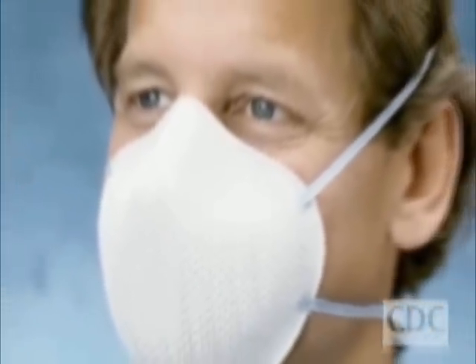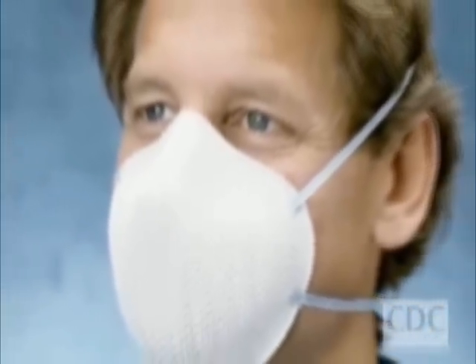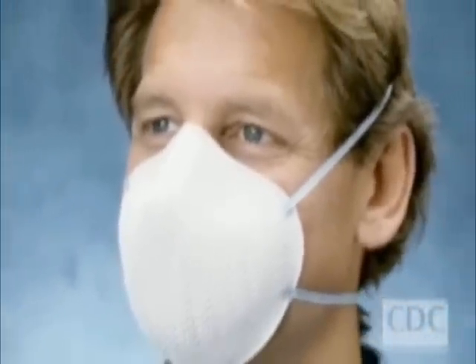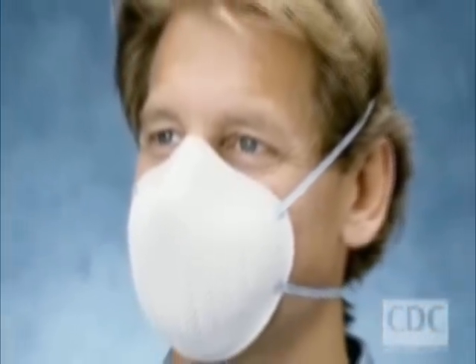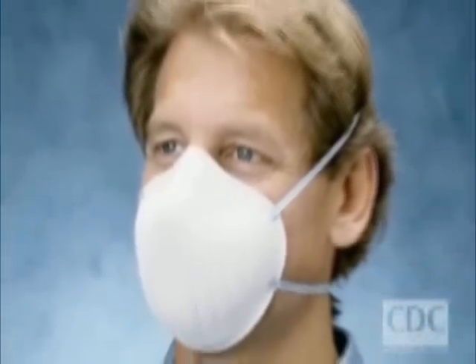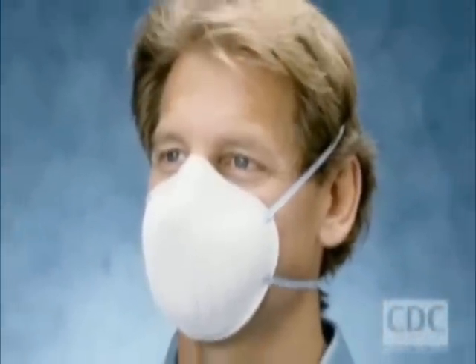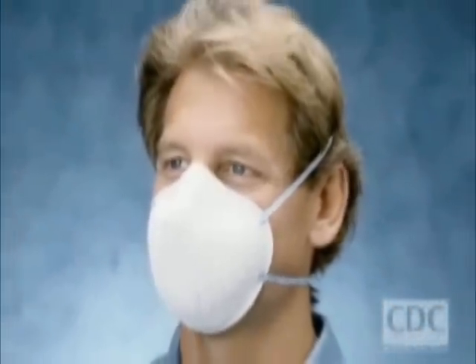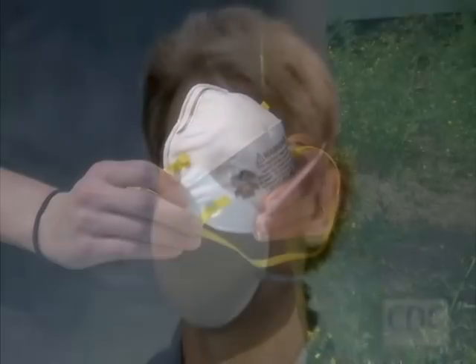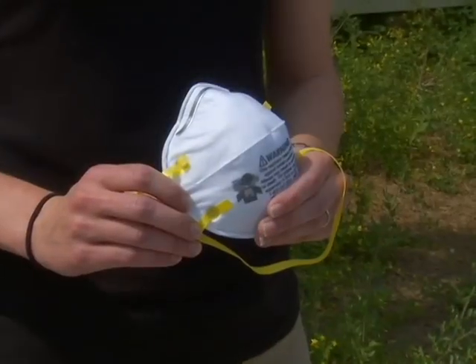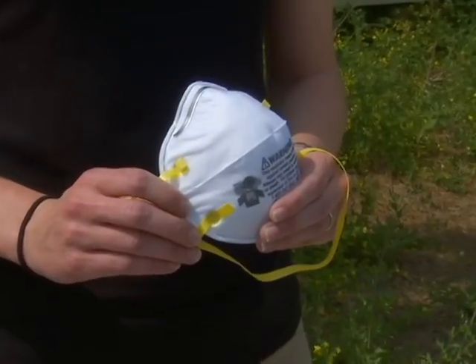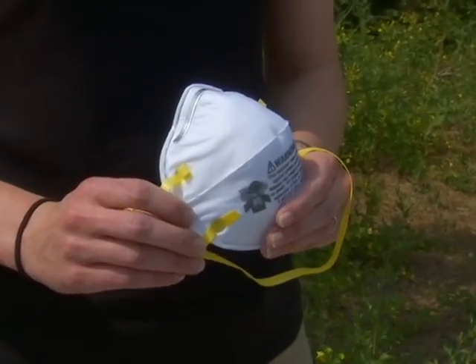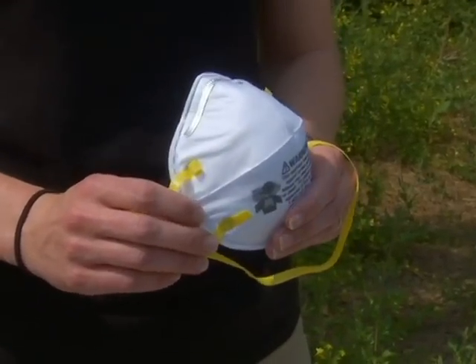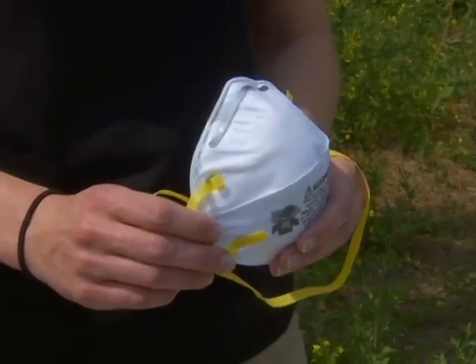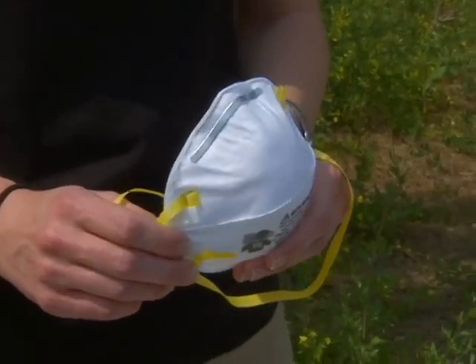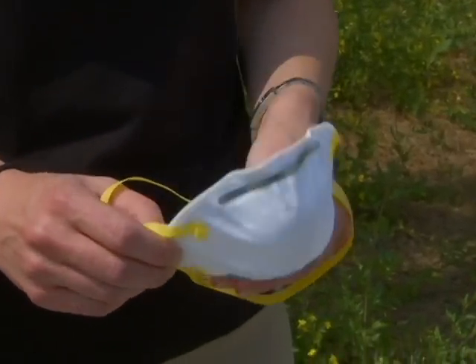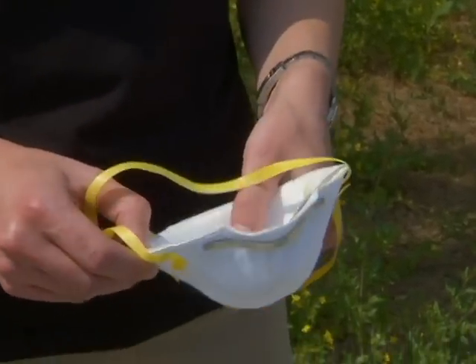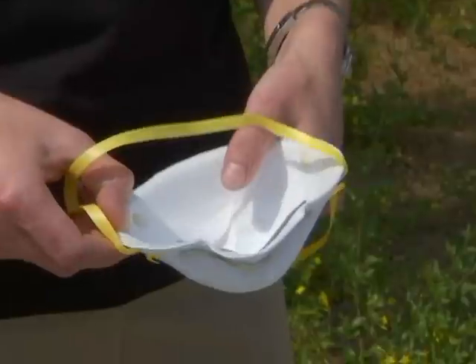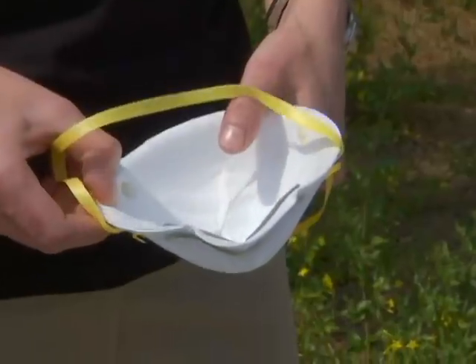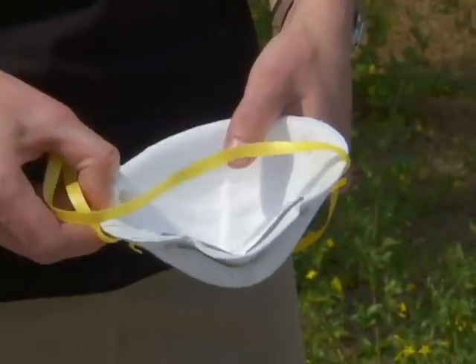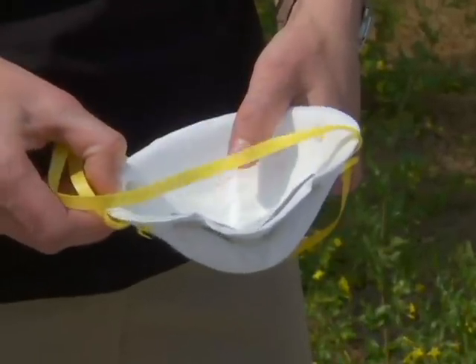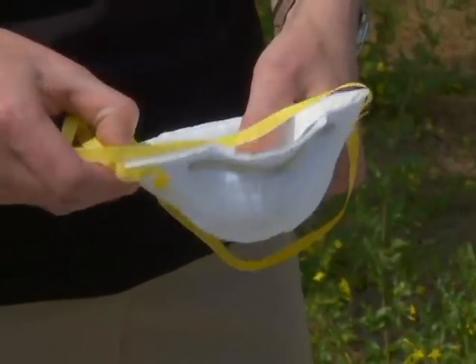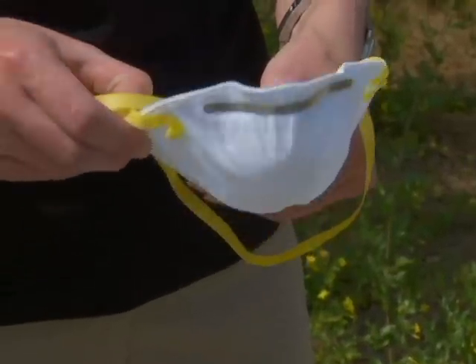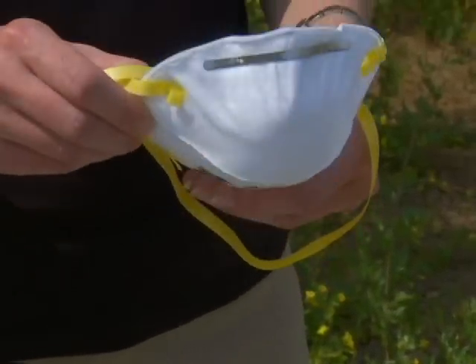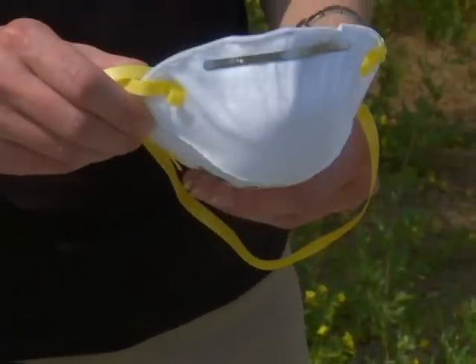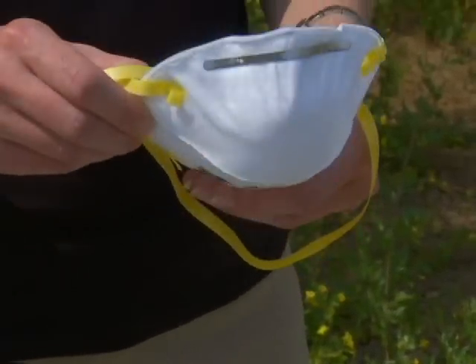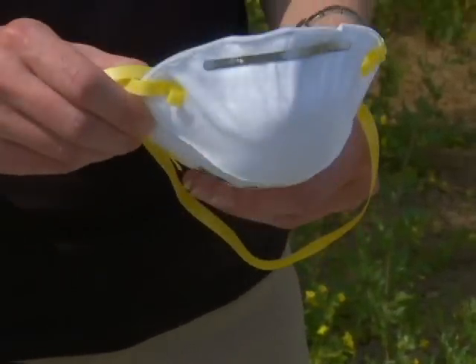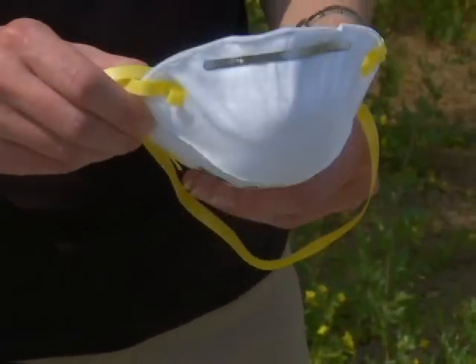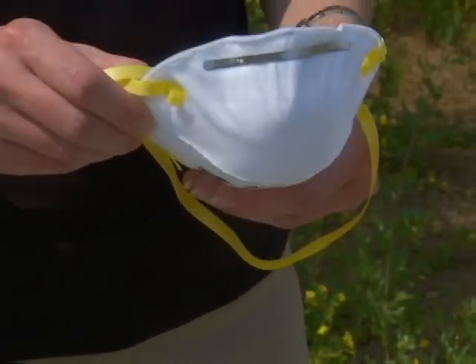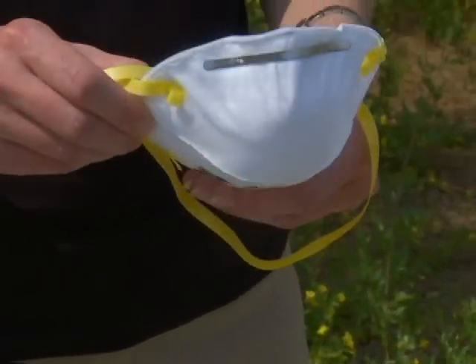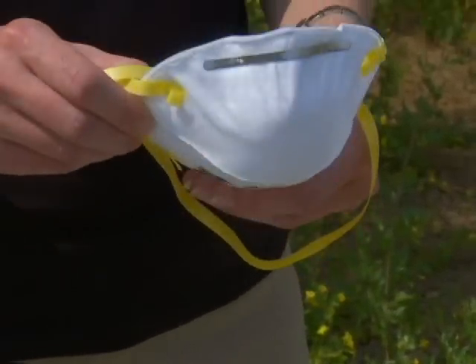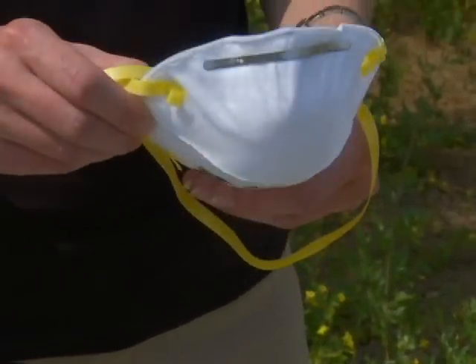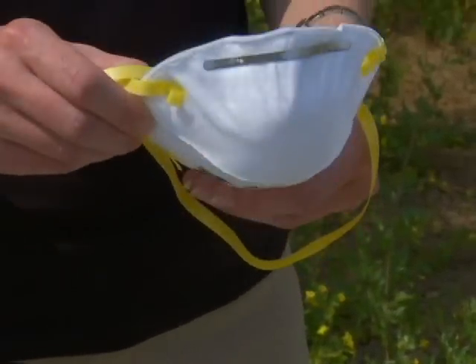Here are some general instructions. Wash your hands prior to handling the respirator and inspect the respirator for tears or damage. If your respirator is folded, open the folds fully.